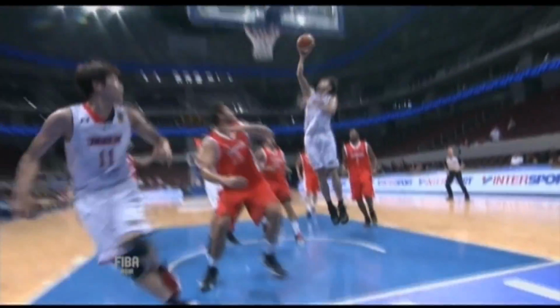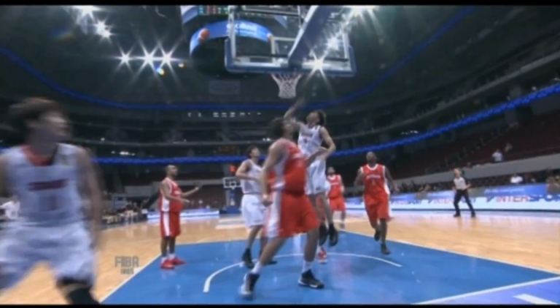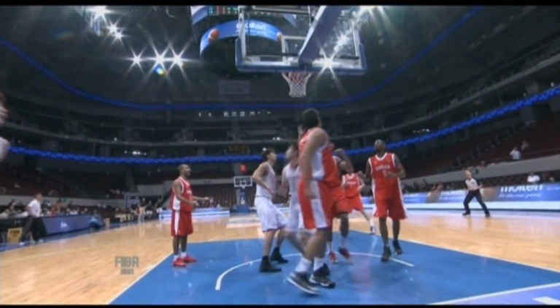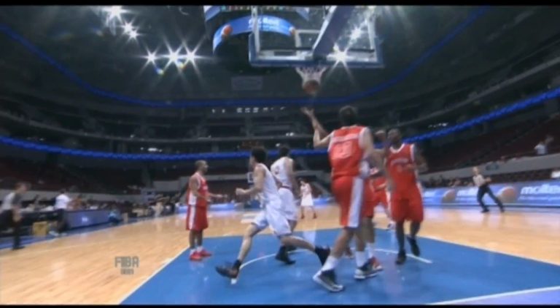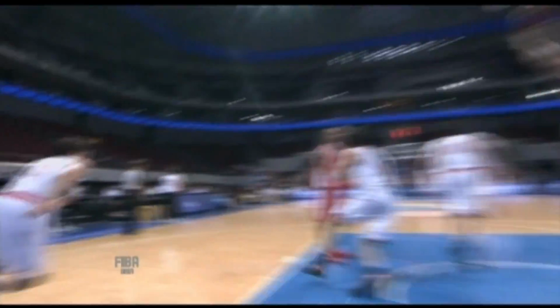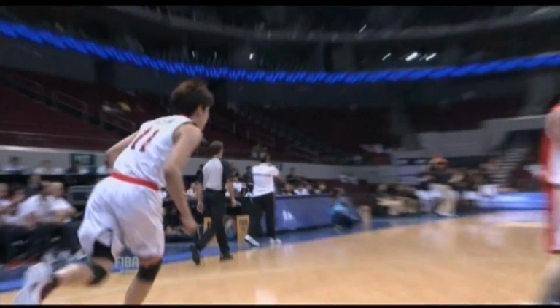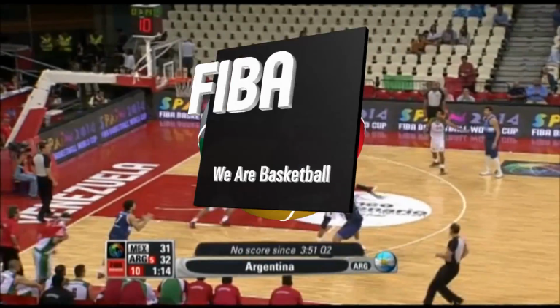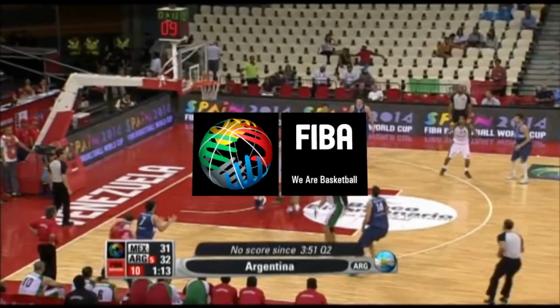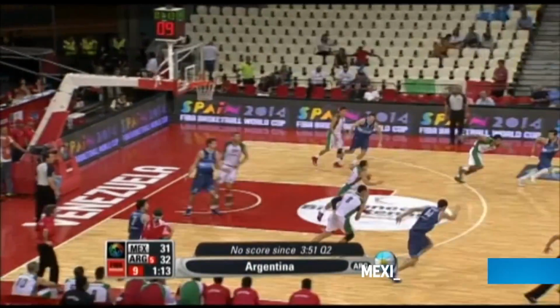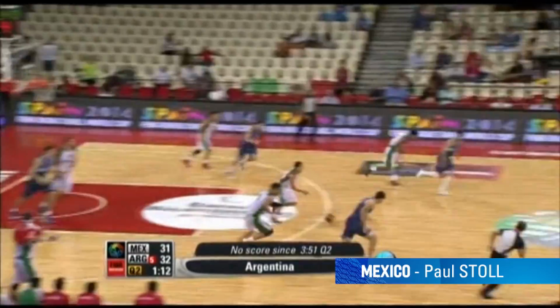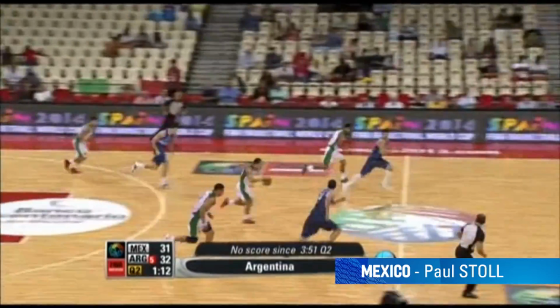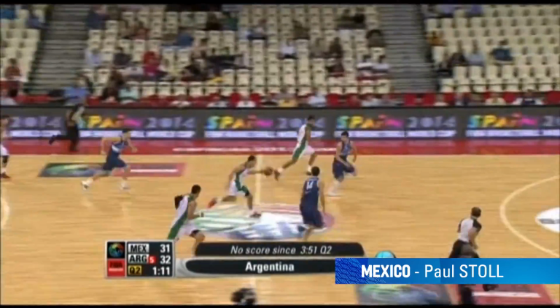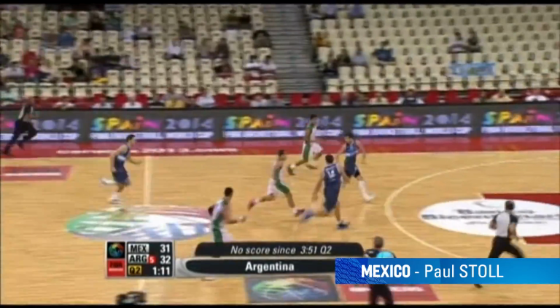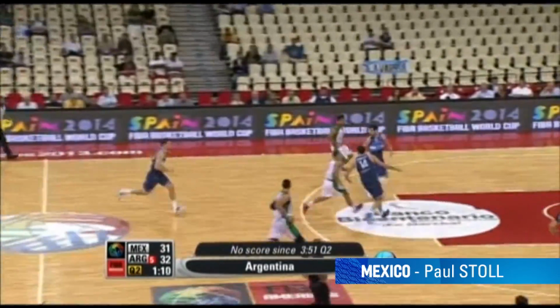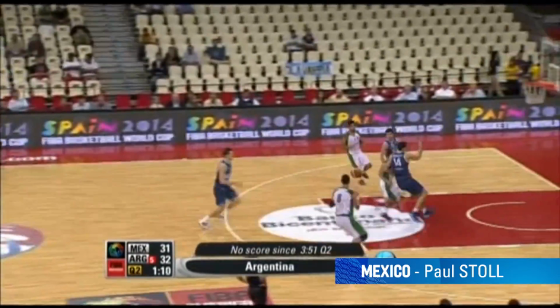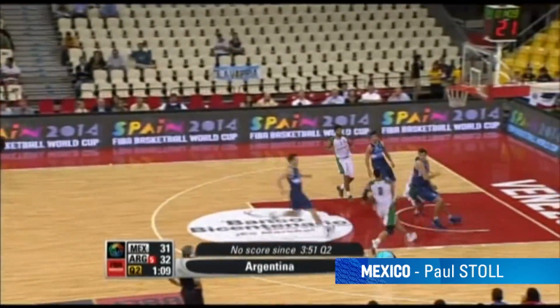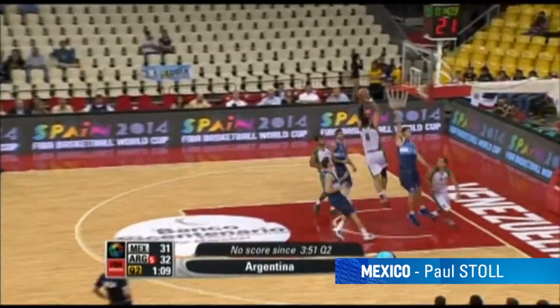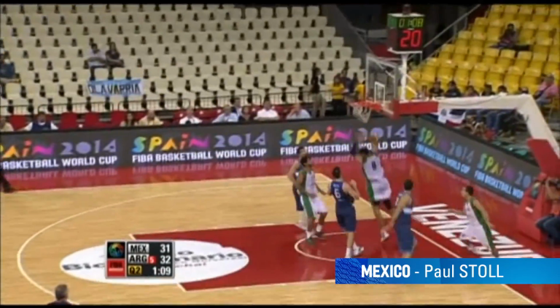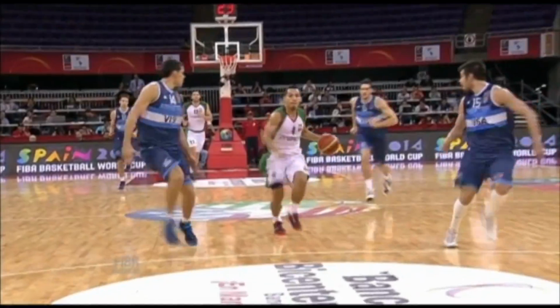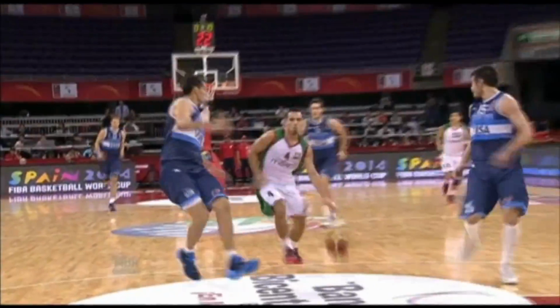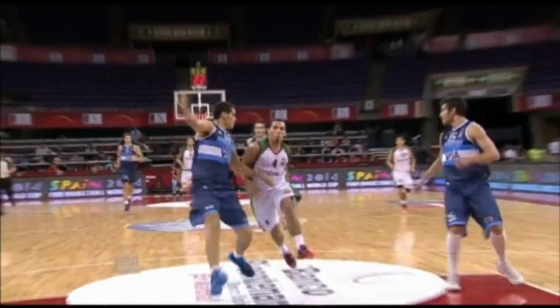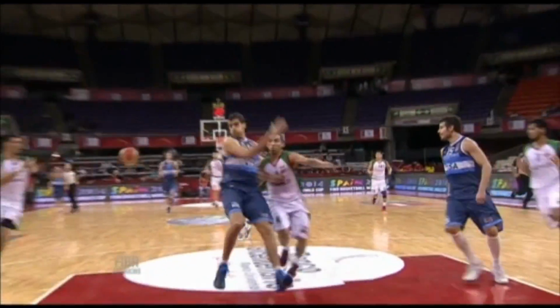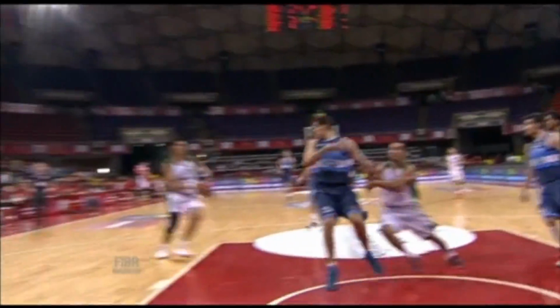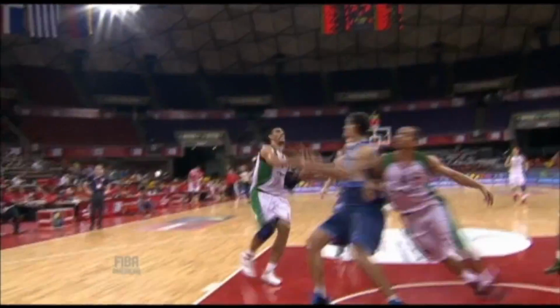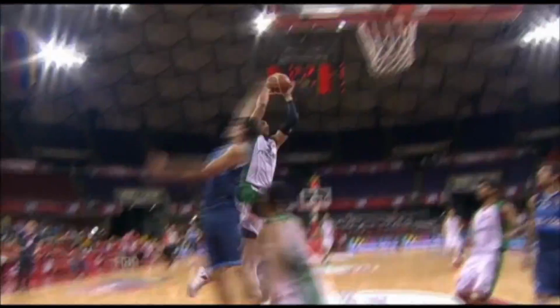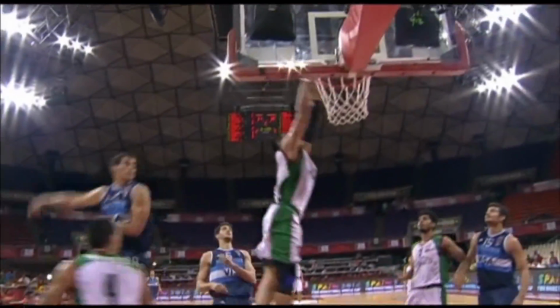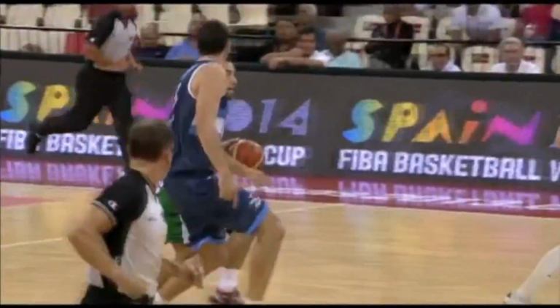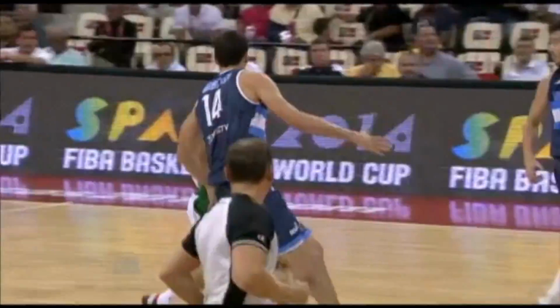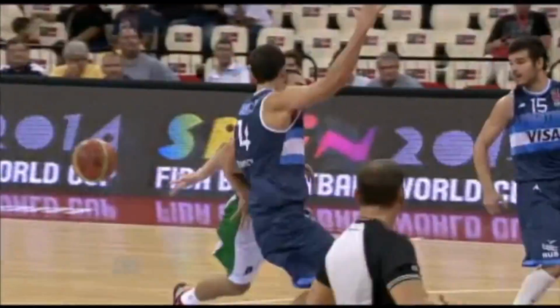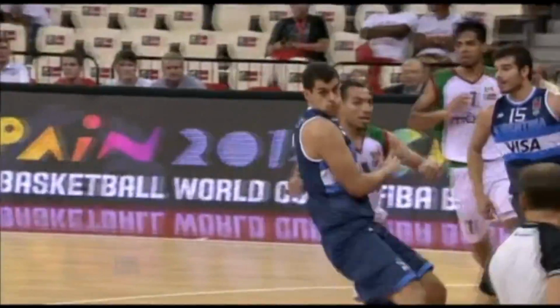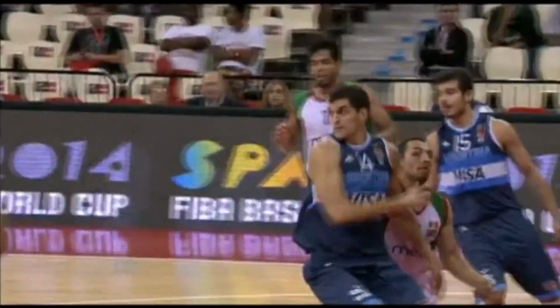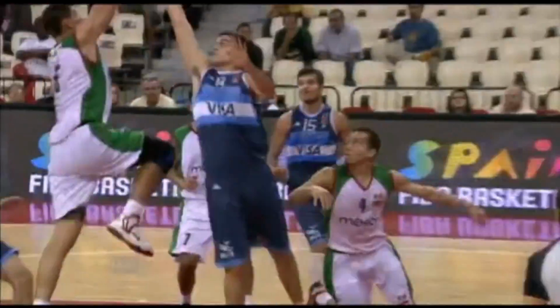With plays like that, he was the assist king for Japan. You know what Paul Stoll of Mexico likes to do? He sets up FIBA Americas Championship MVP Gustavo Allon for the rim-rockers. With plays like that, Stoll topped the Mexican assist charts.